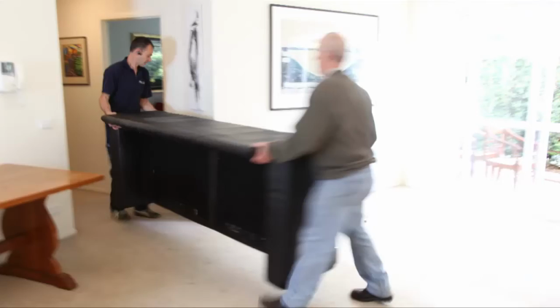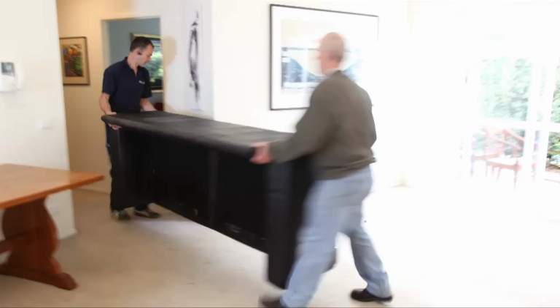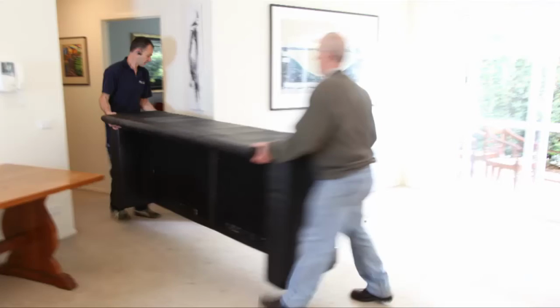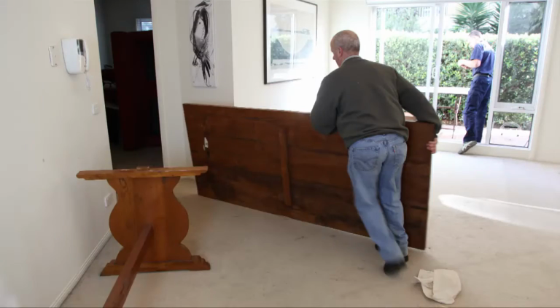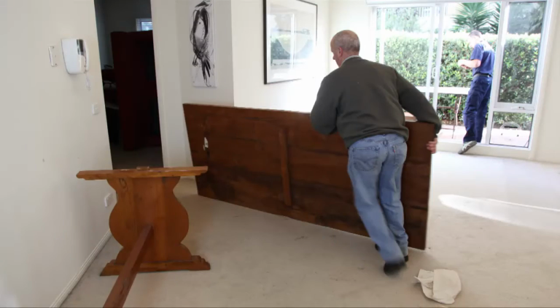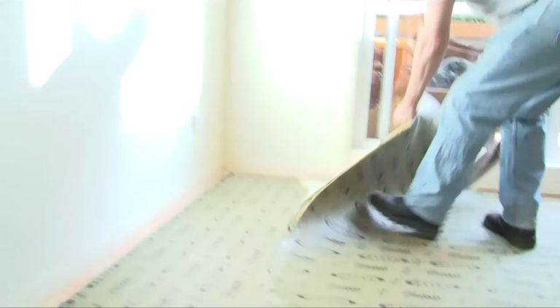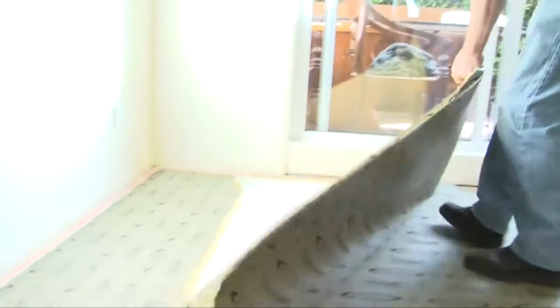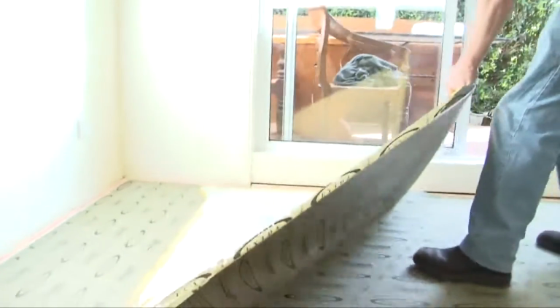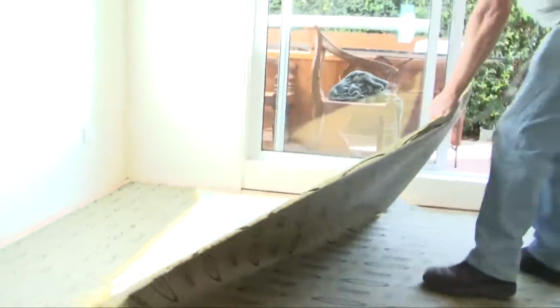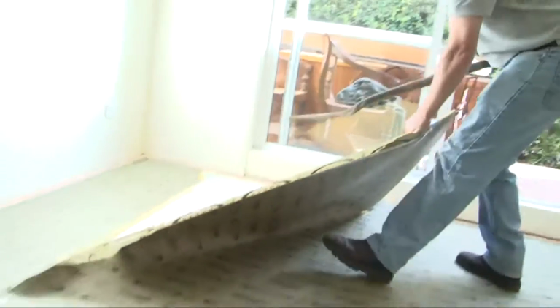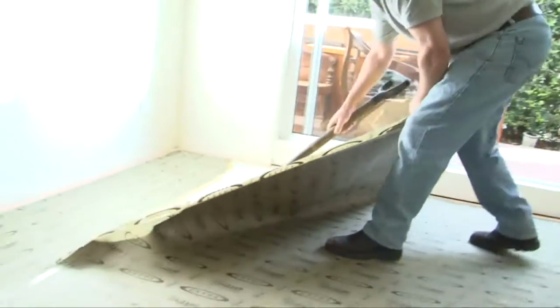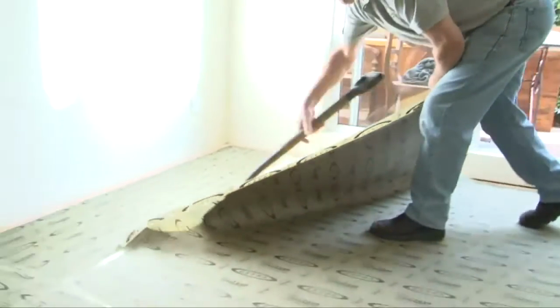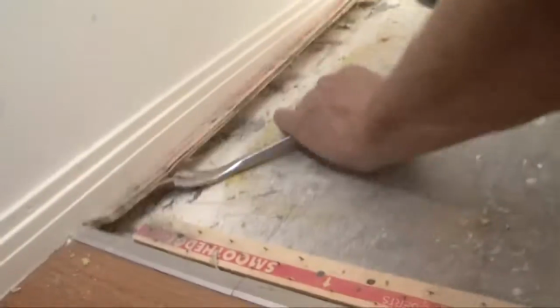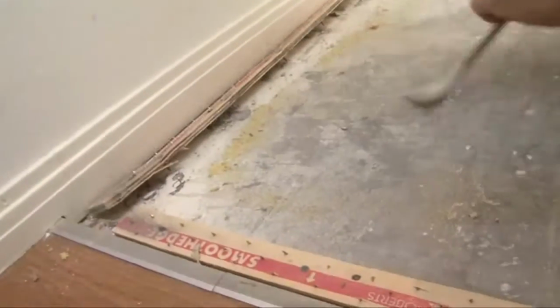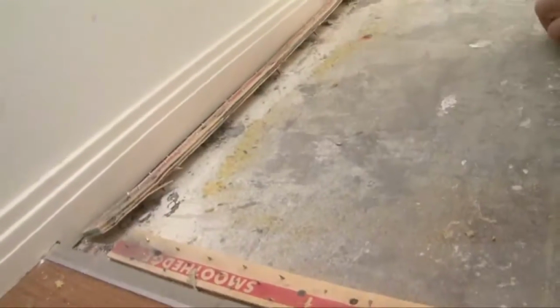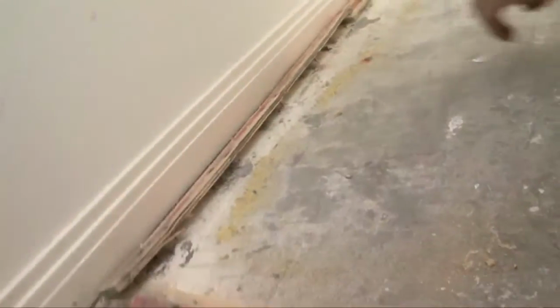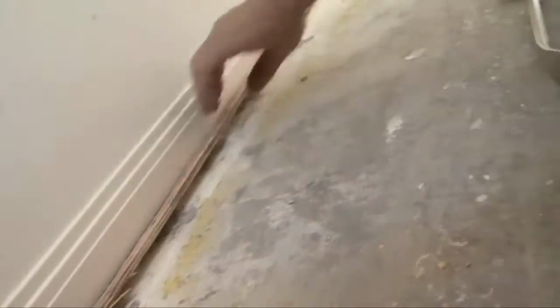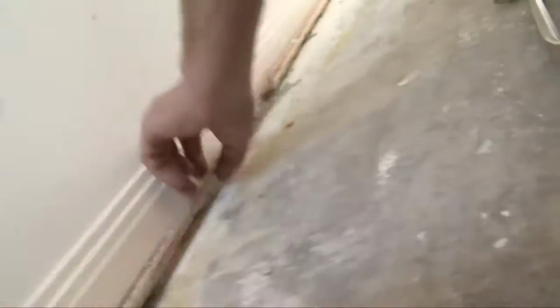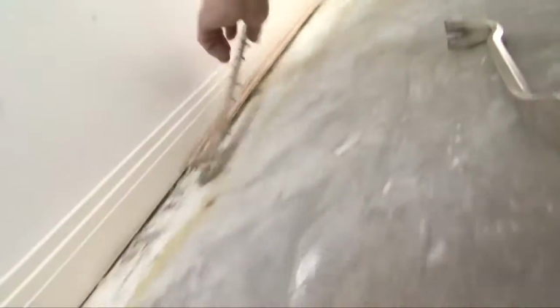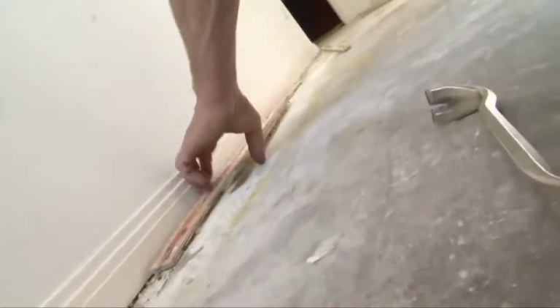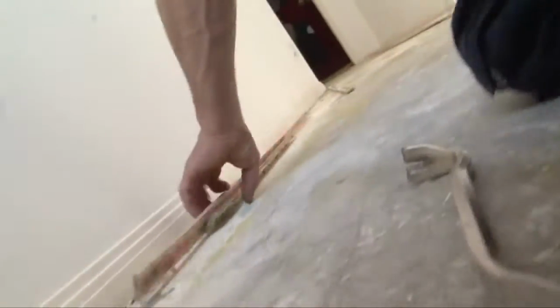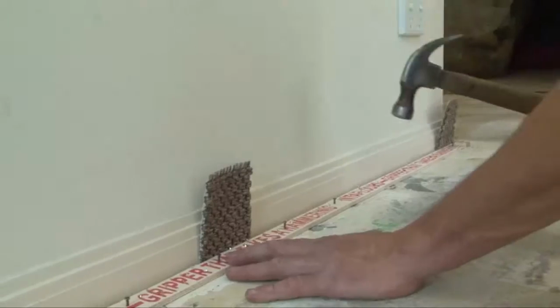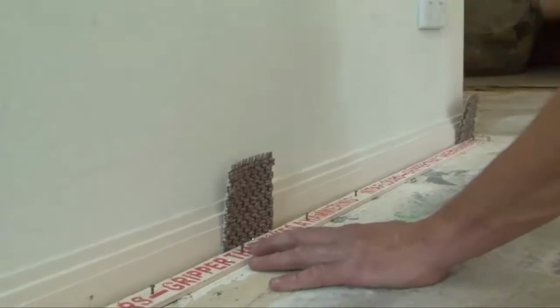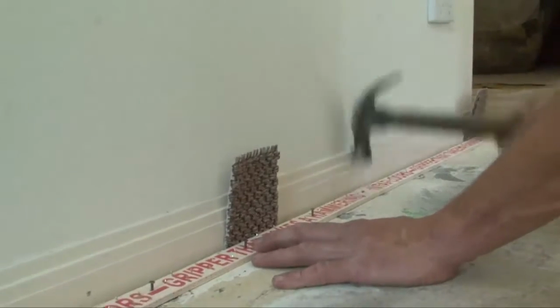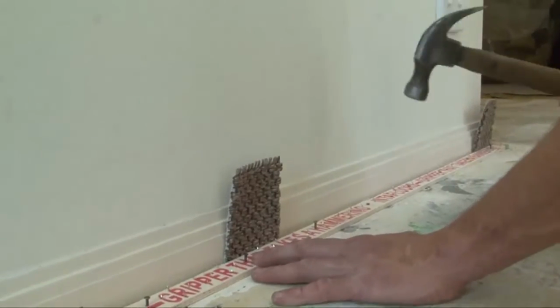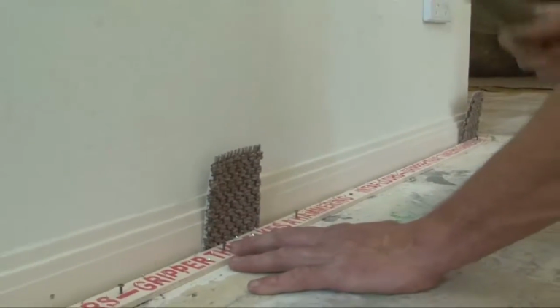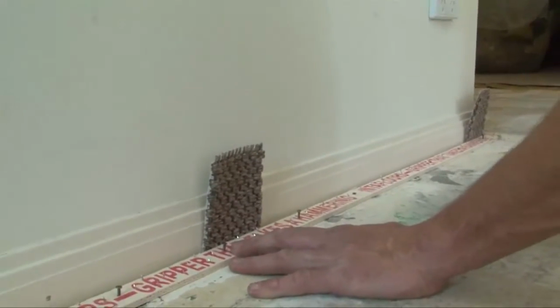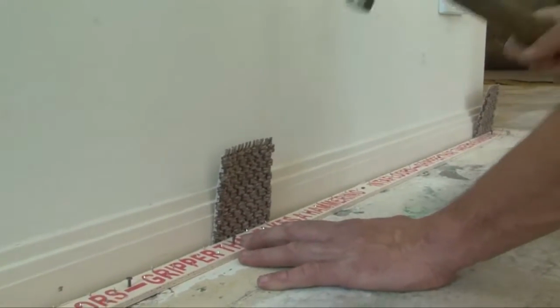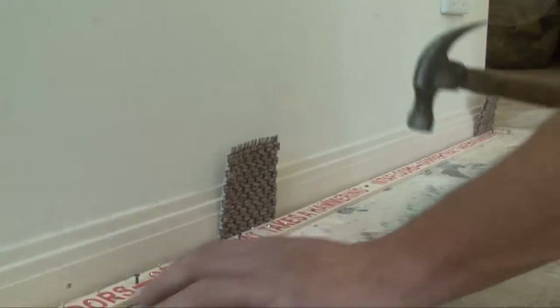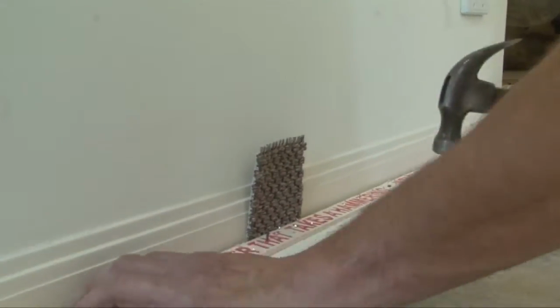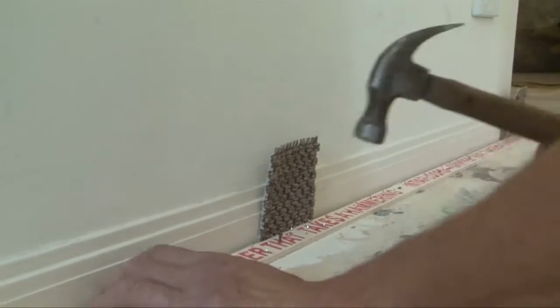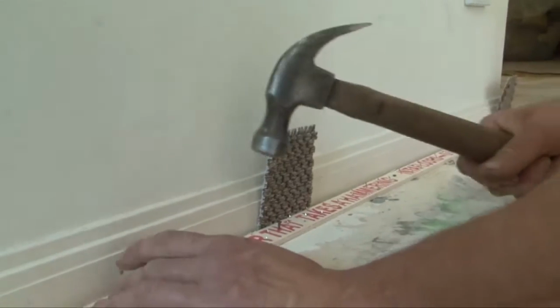Prior to filming we have already removed the existing carpet and underlay, and if necessary we will remove the smooth edge and replace it with architectural smooth edge fixed at the desired distance from the skirting or tile edge.